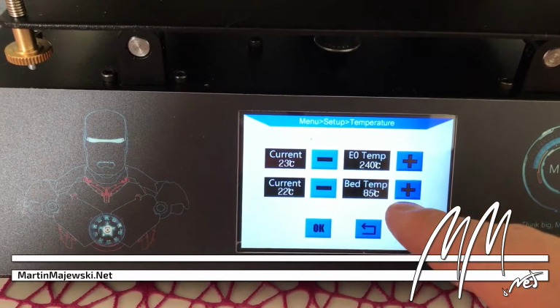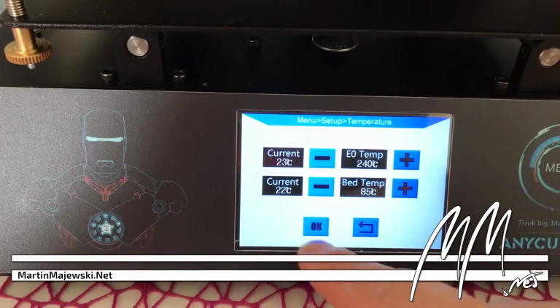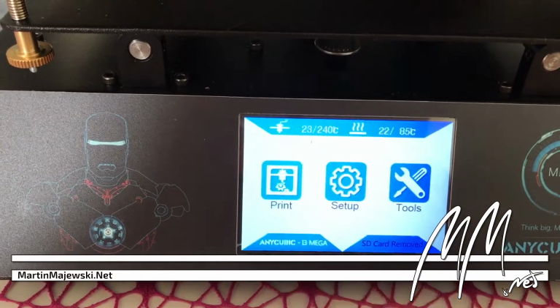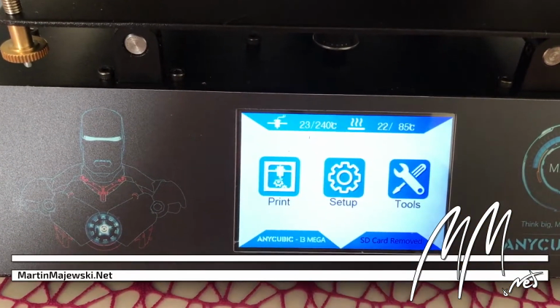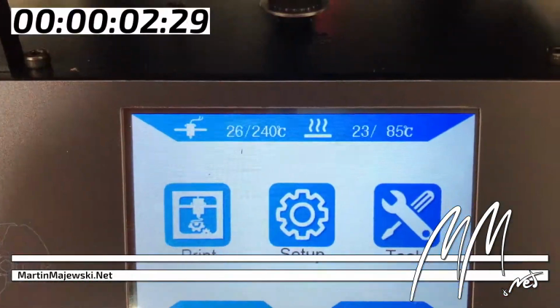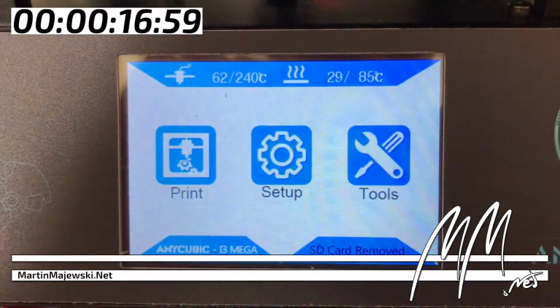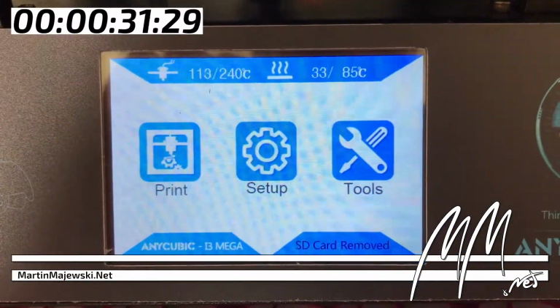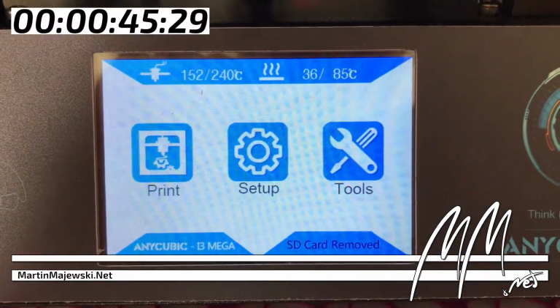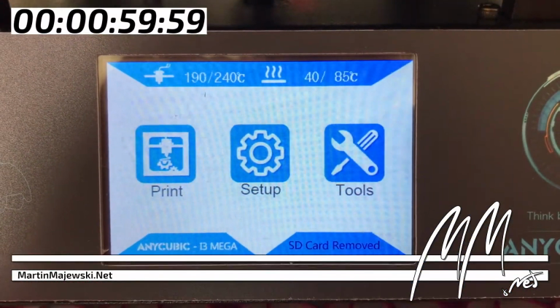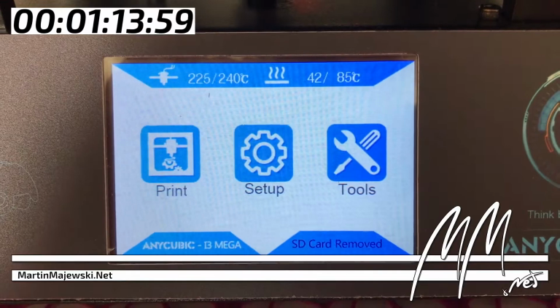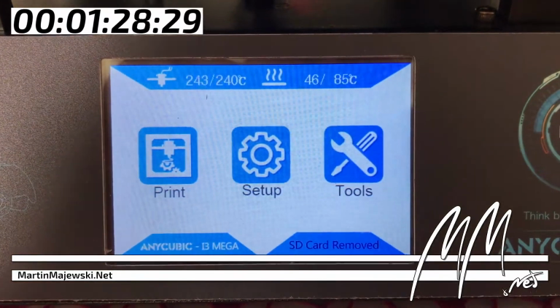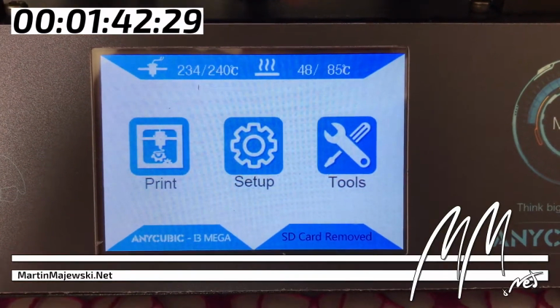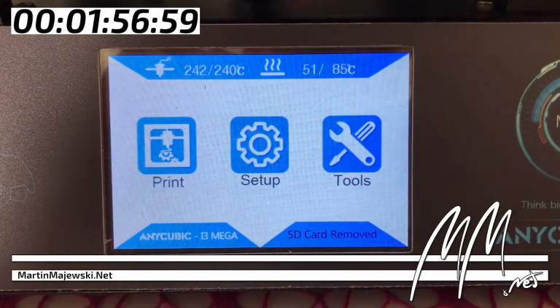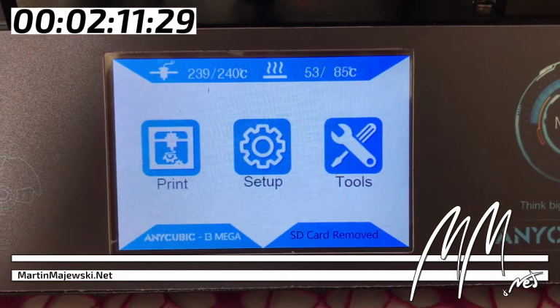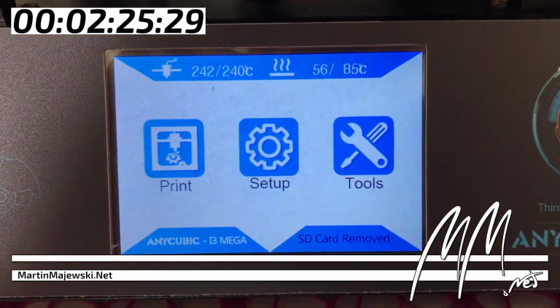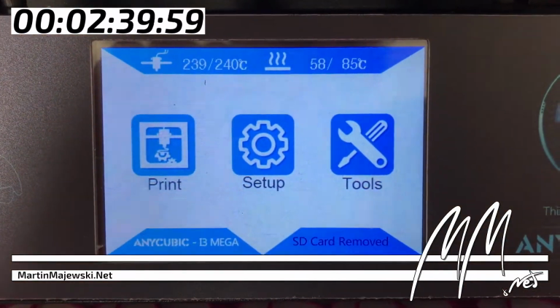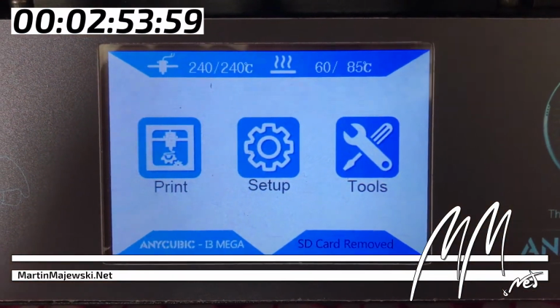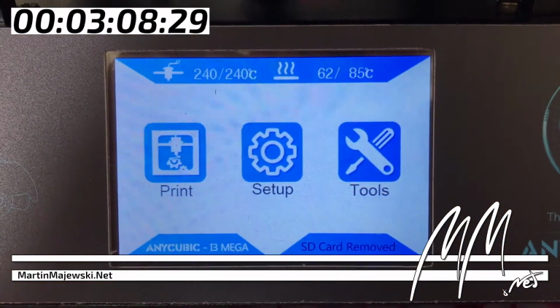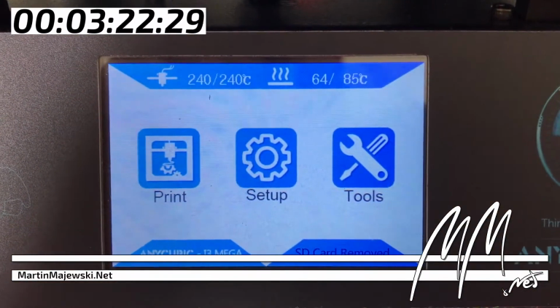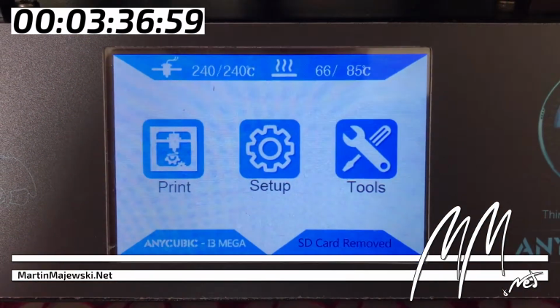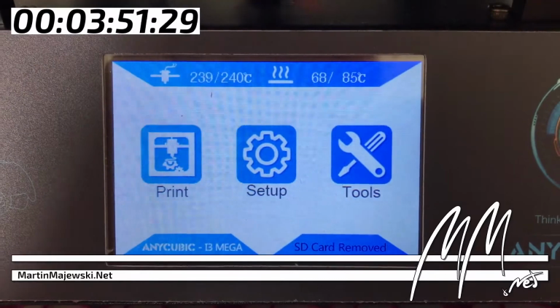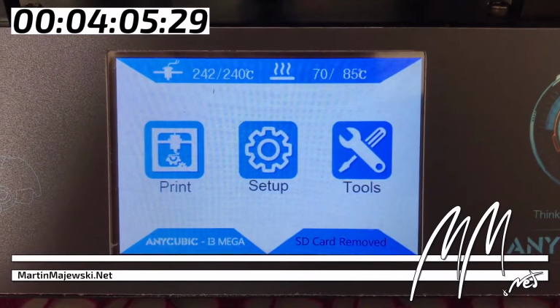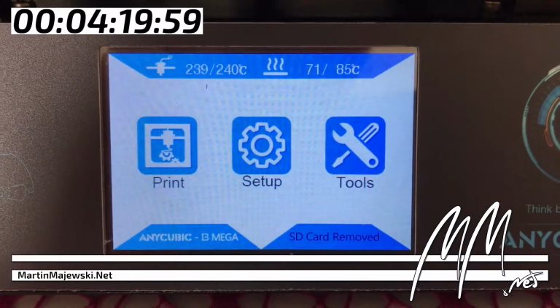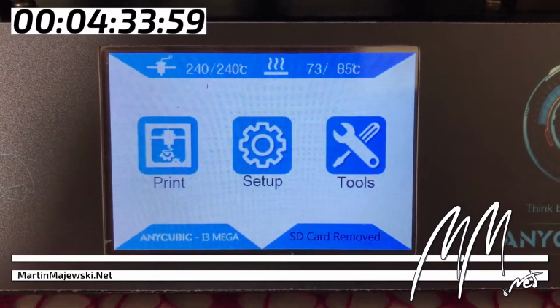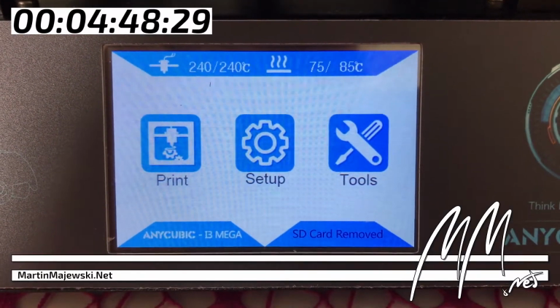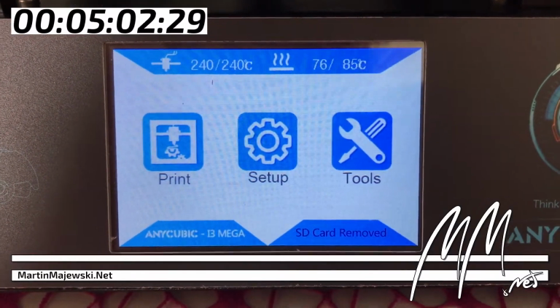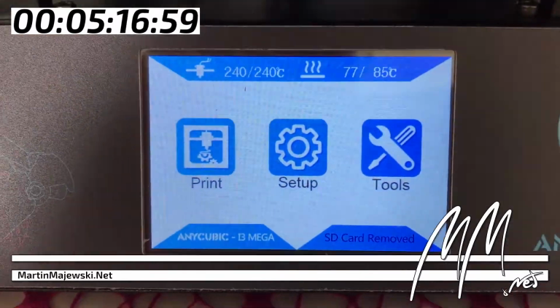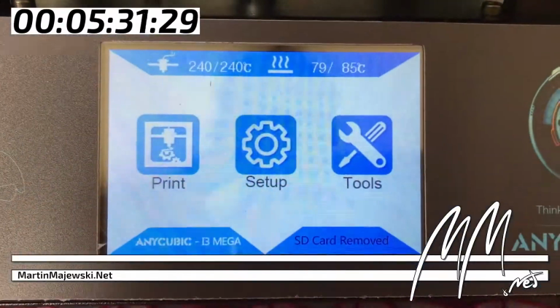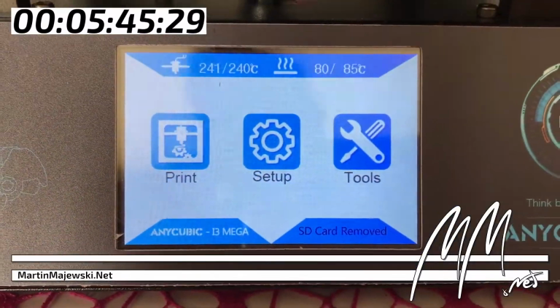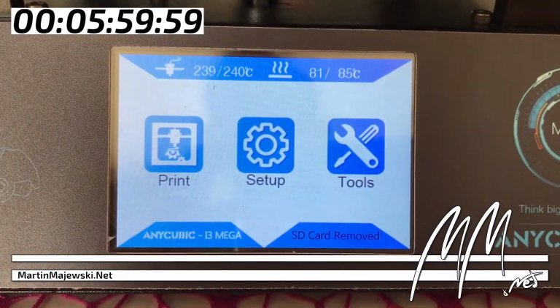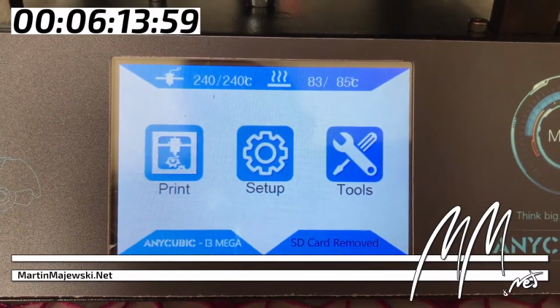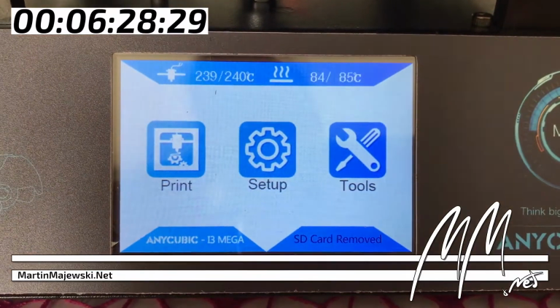The biggest criticism of the hardware is the prolonged heating of the print bed. It takes an eternity to reach 85 degrees Celsius, a temperature which is commonly used for many filaments like PETG. It takes 6 minutes 38 seconds until the bed has finished heating.